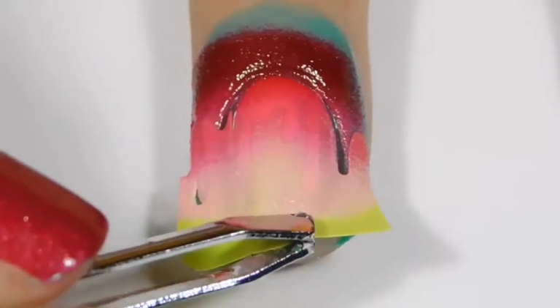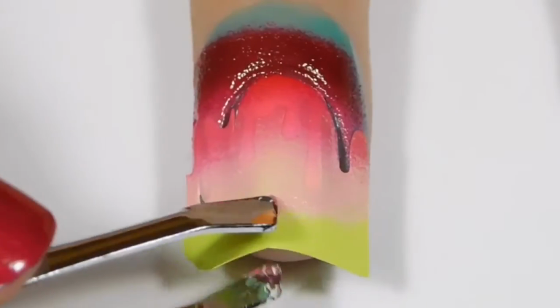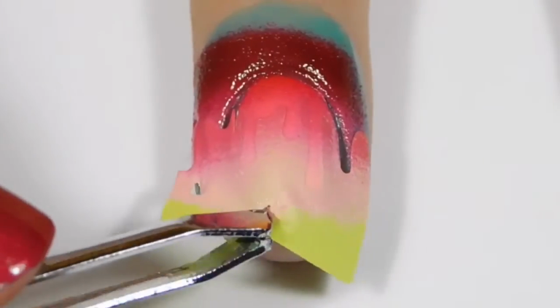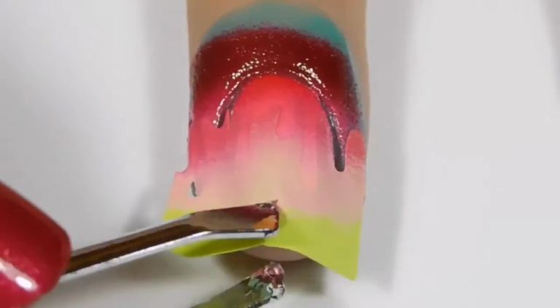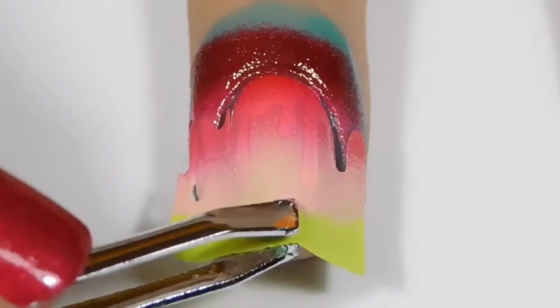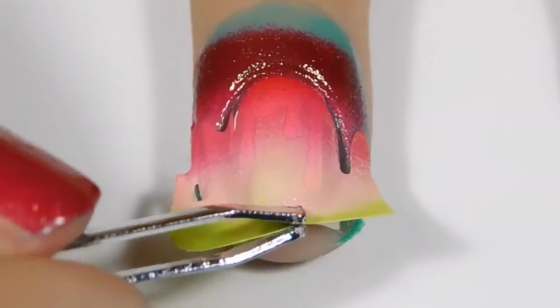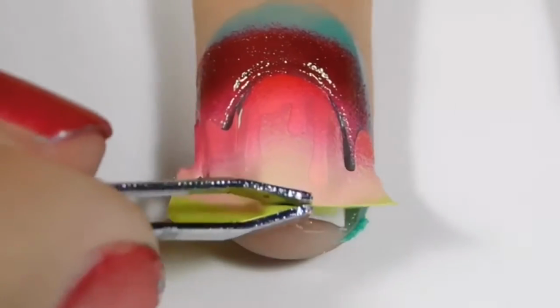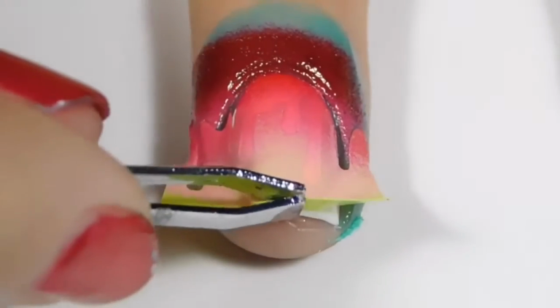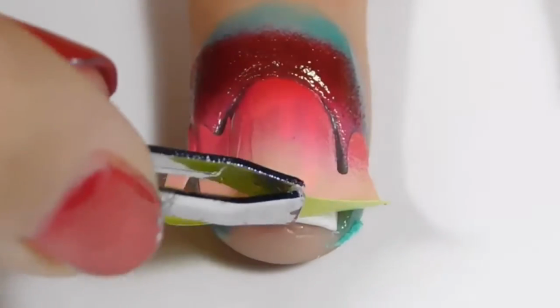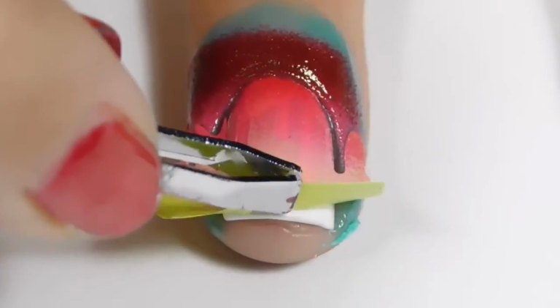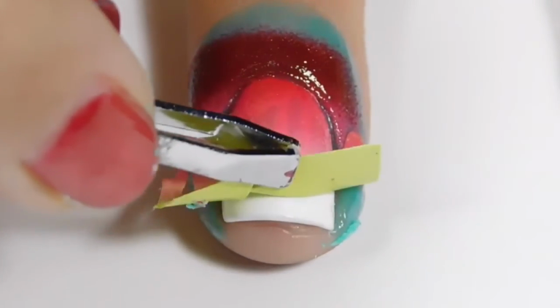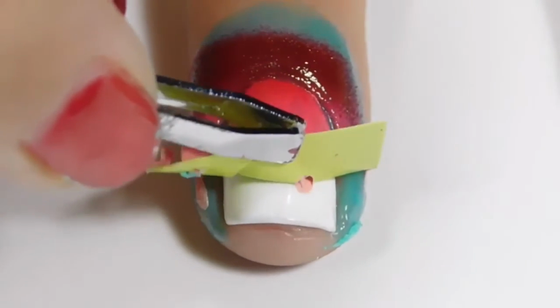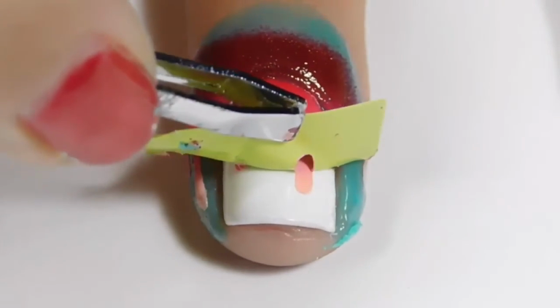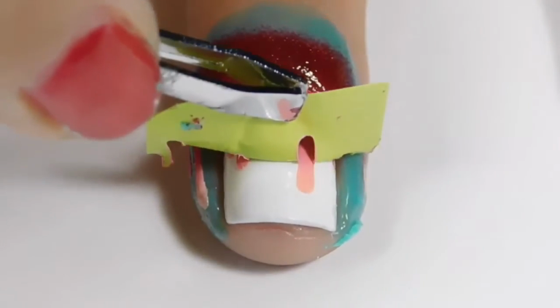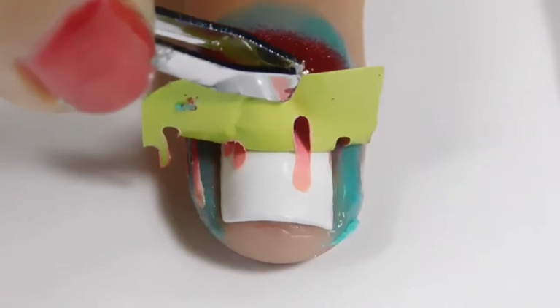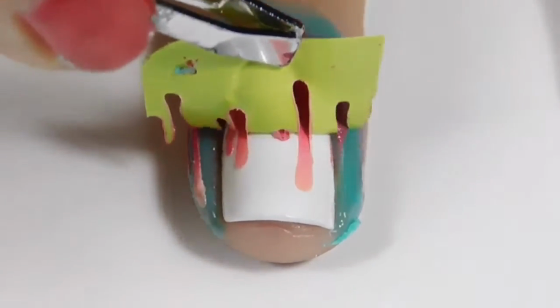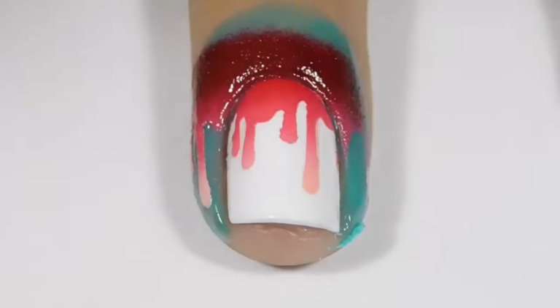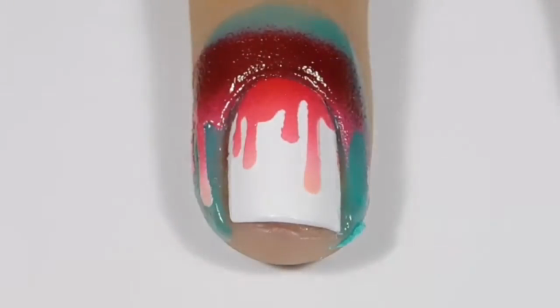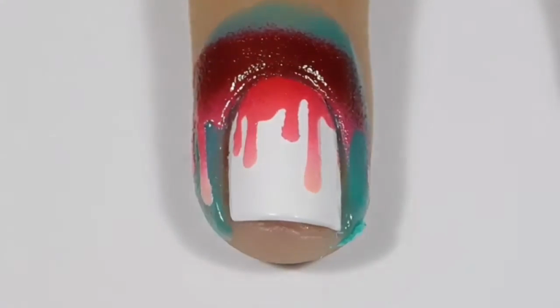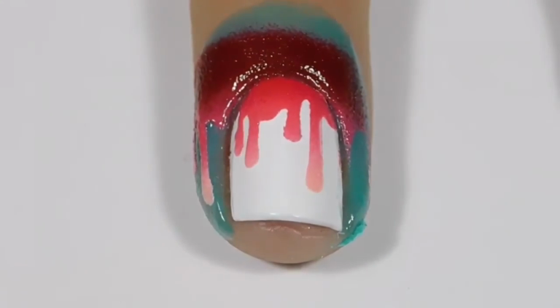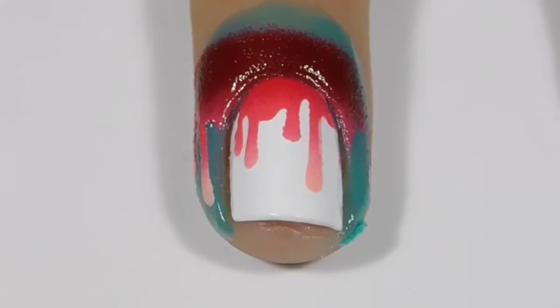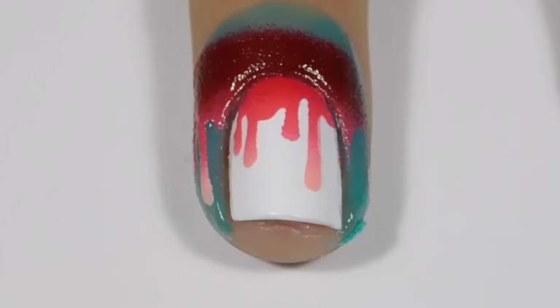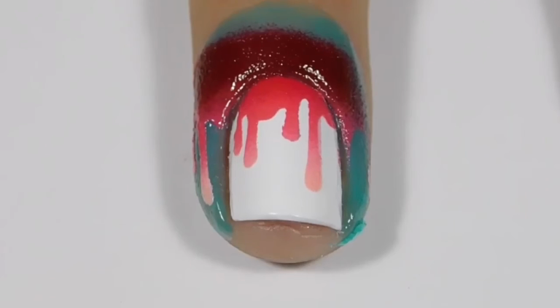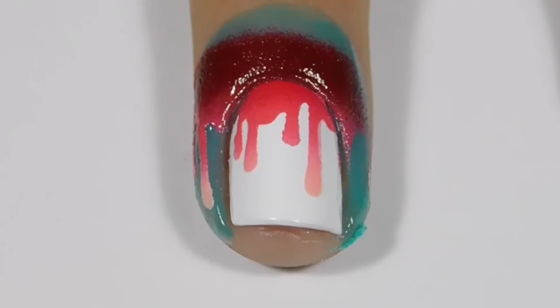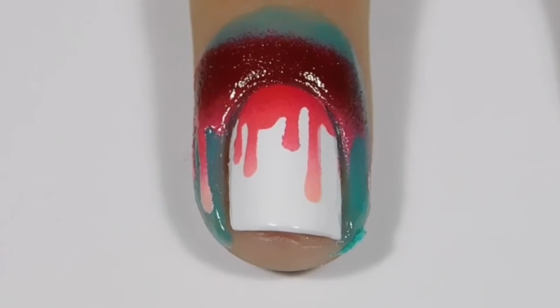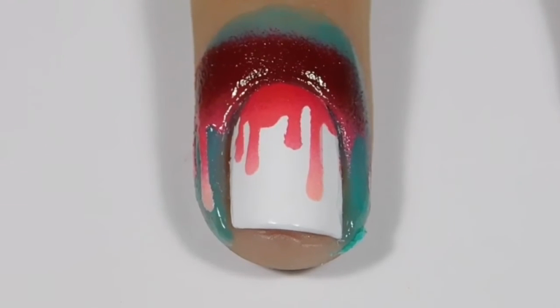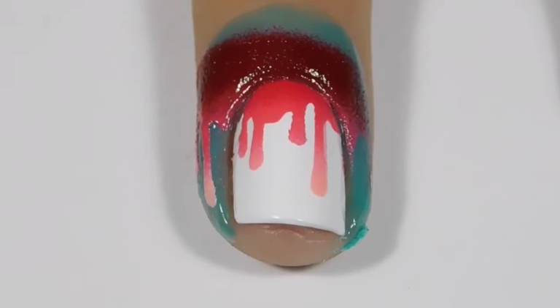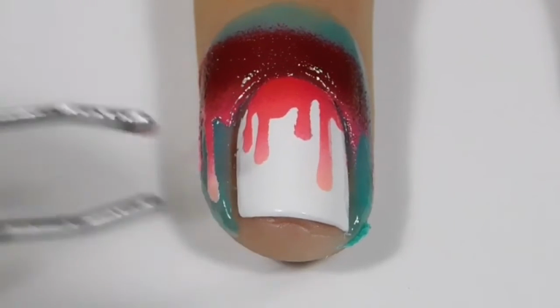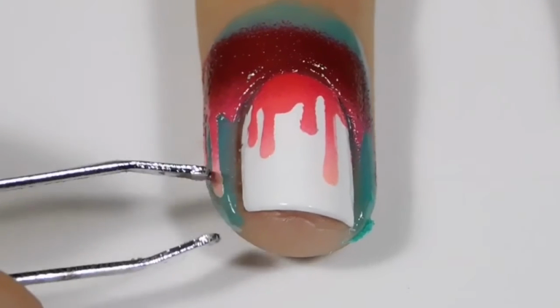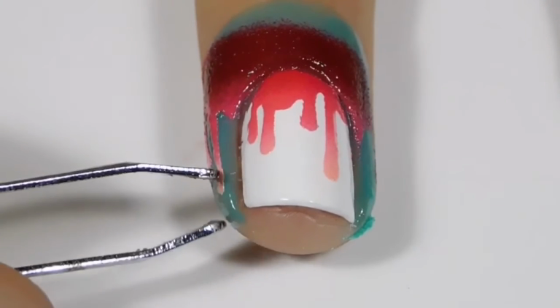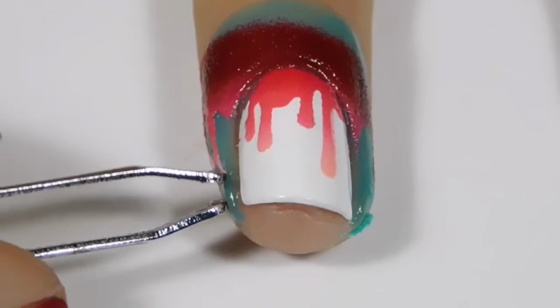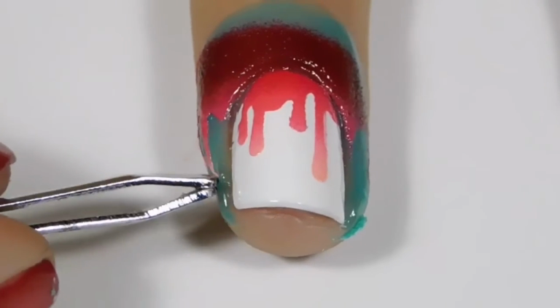Then I'm just going to peel off the nail vinyl going towards my cuticle, and then I am just going to go ahead and peel off the latex tape.